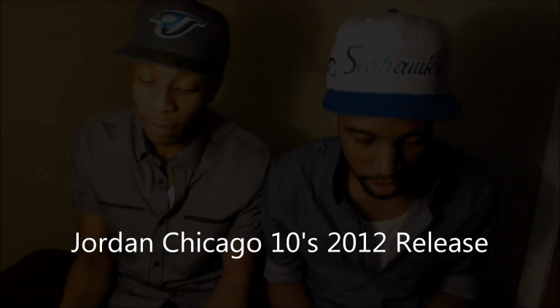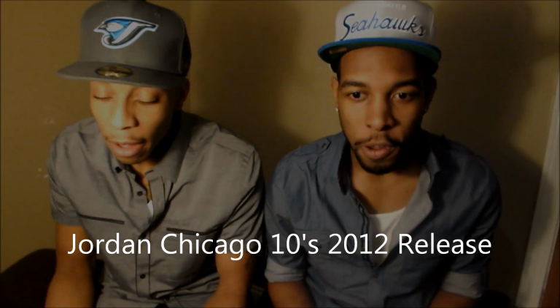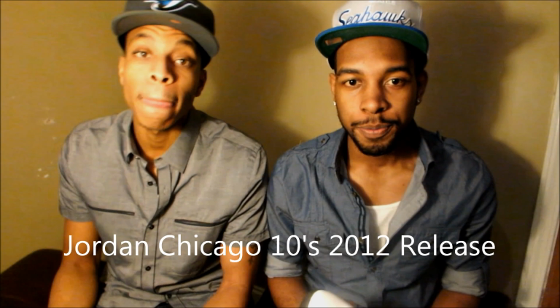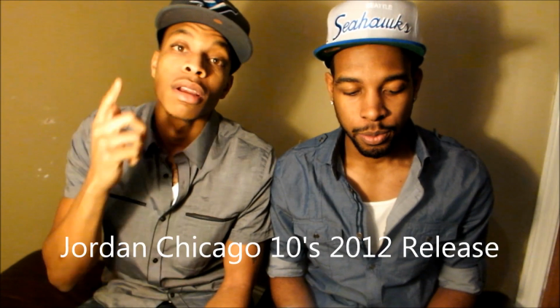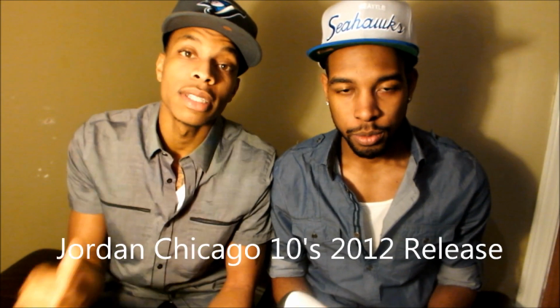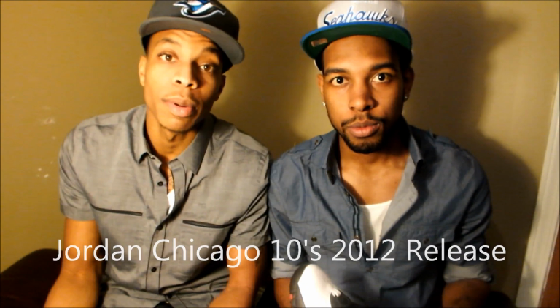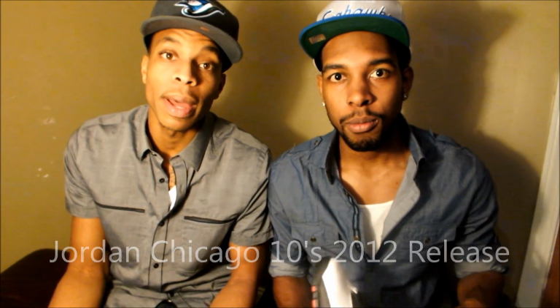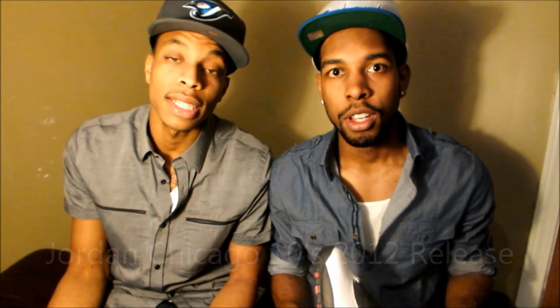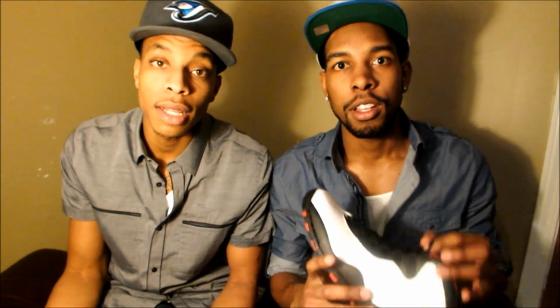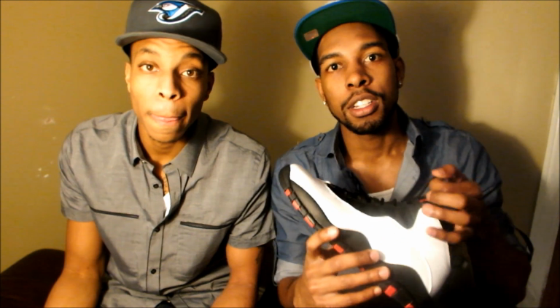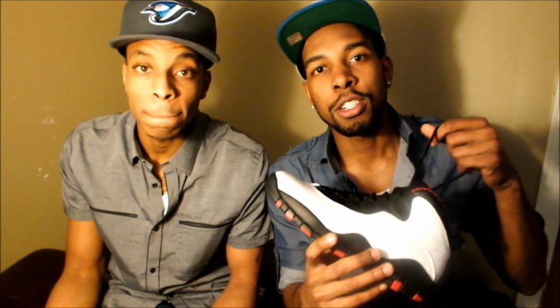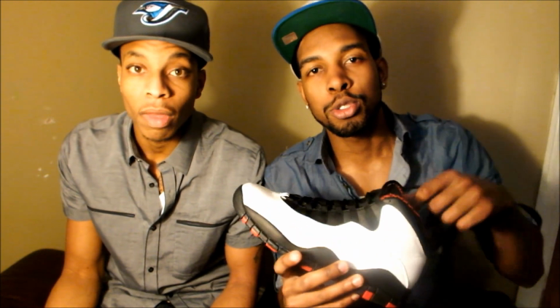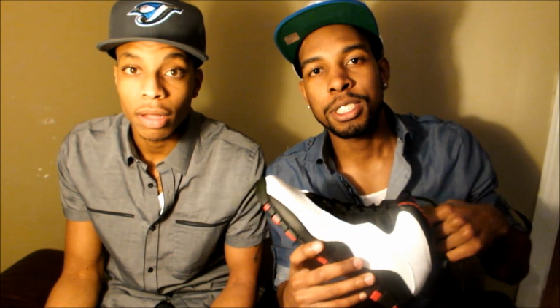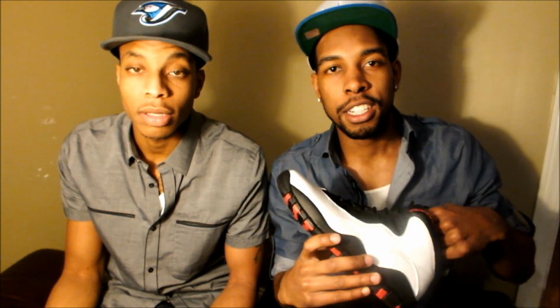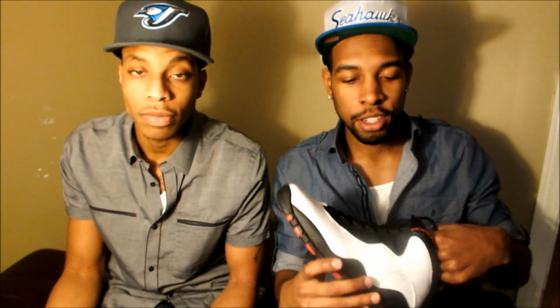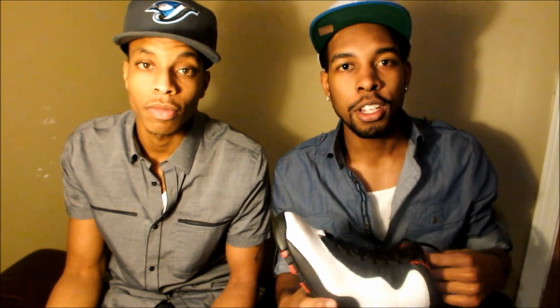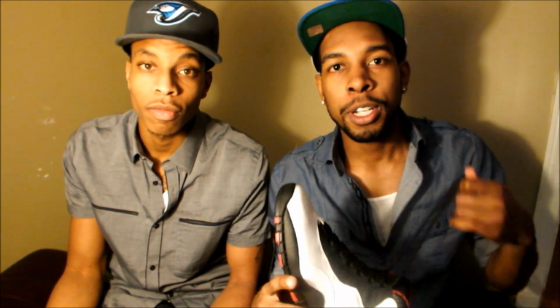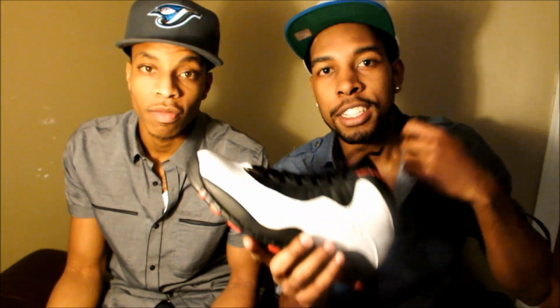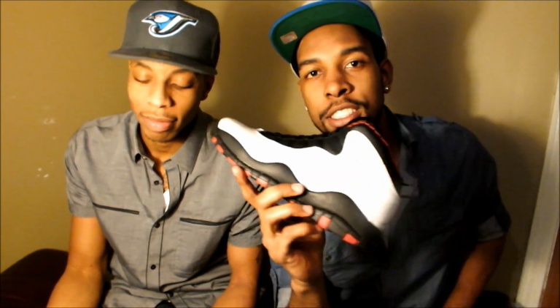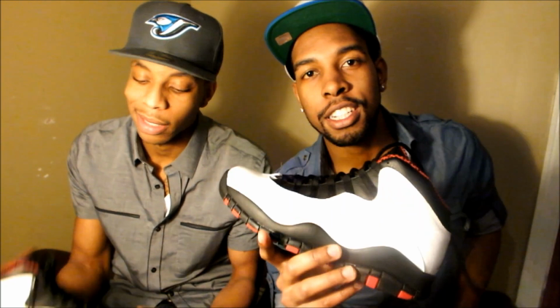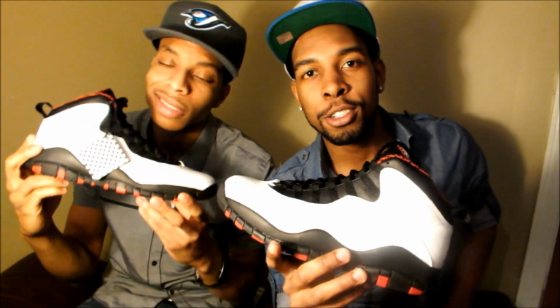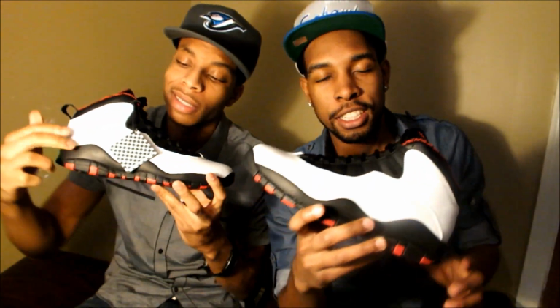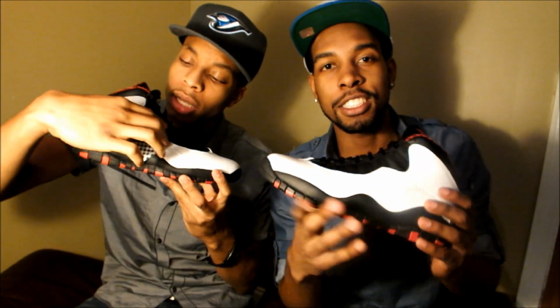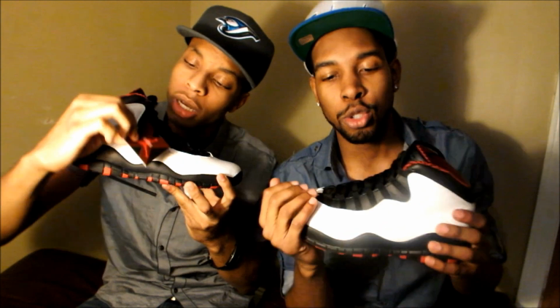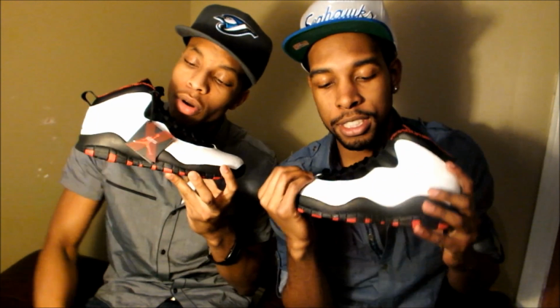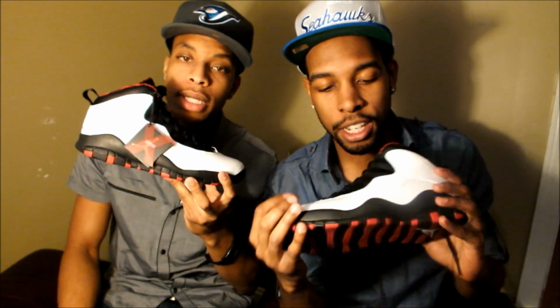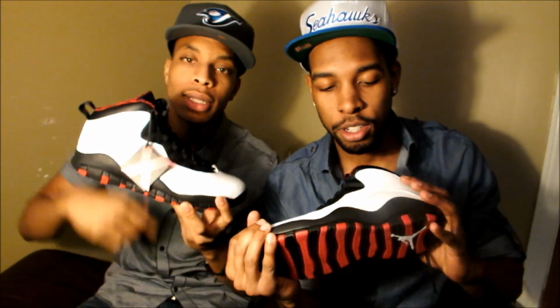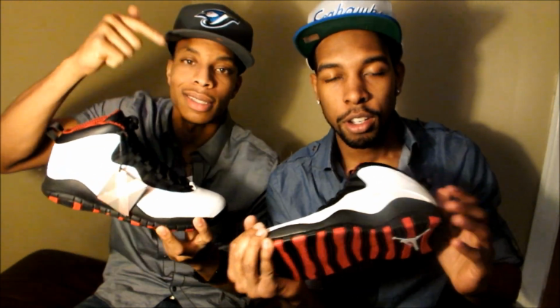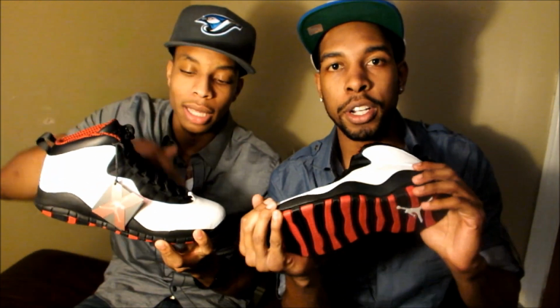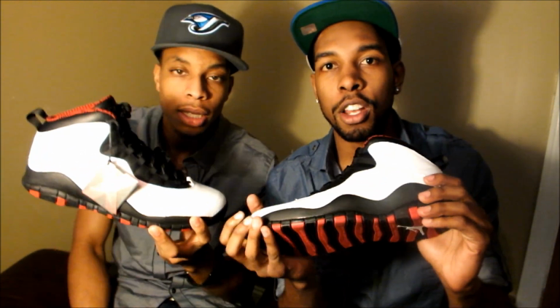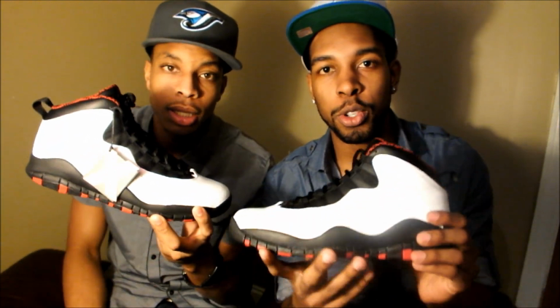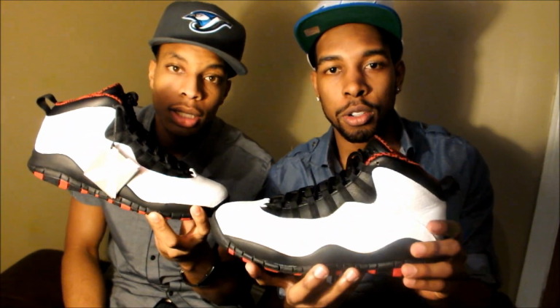All right, Korean team in the building, we back at y'all. Exclusive Drops checking in. We got these Chicago 10s that just dropped today, bringing y'all a review on them.